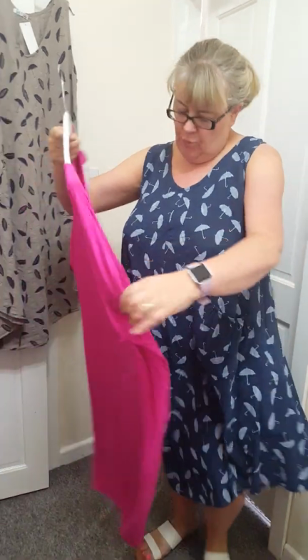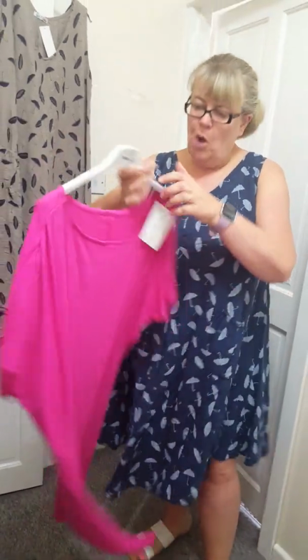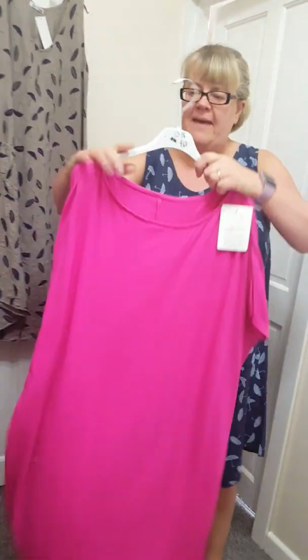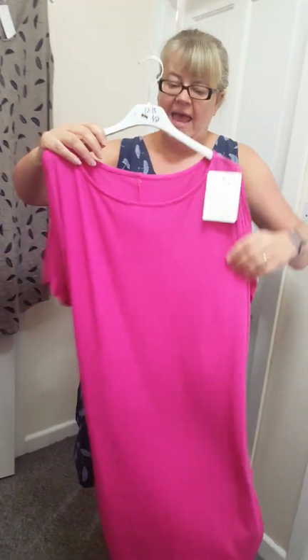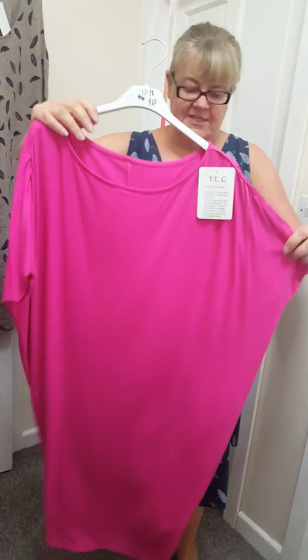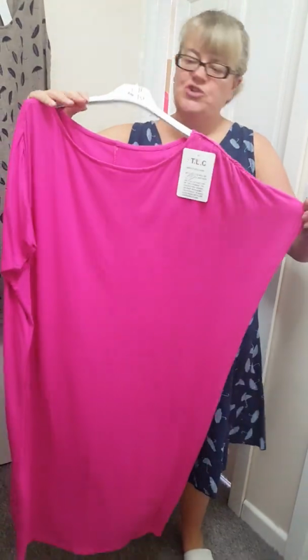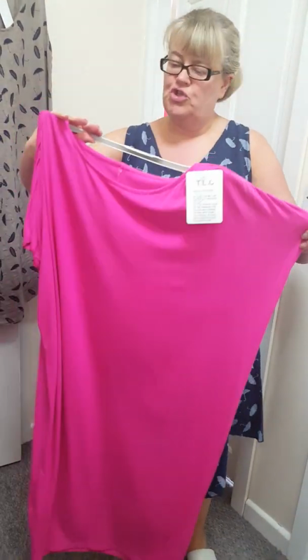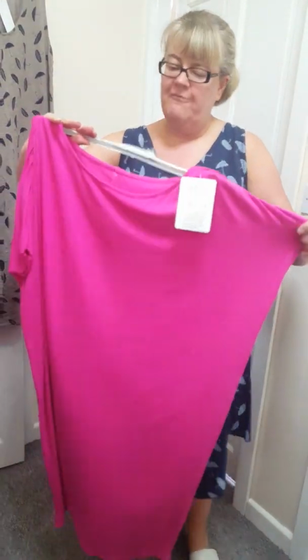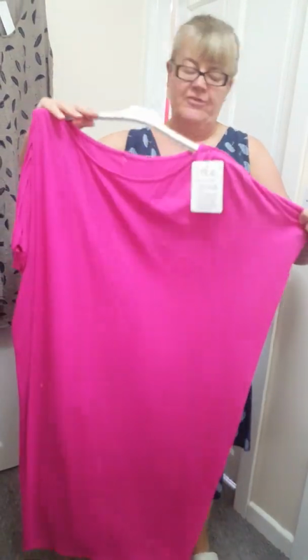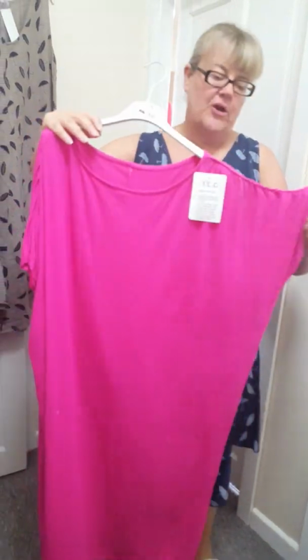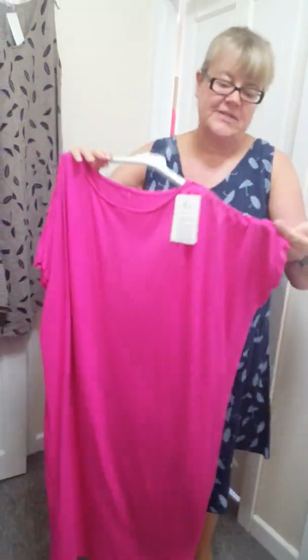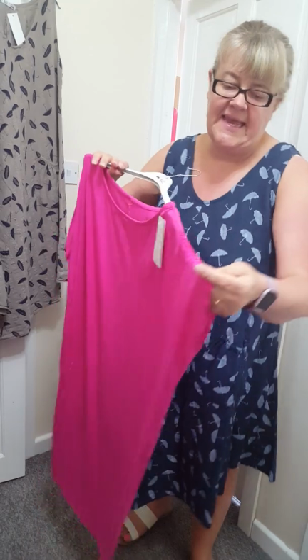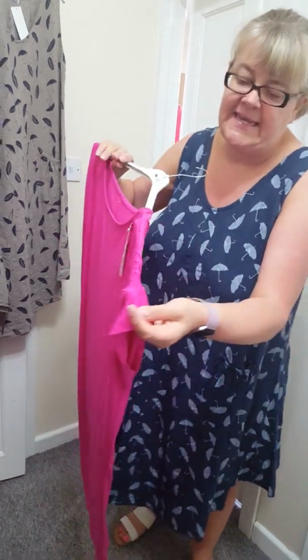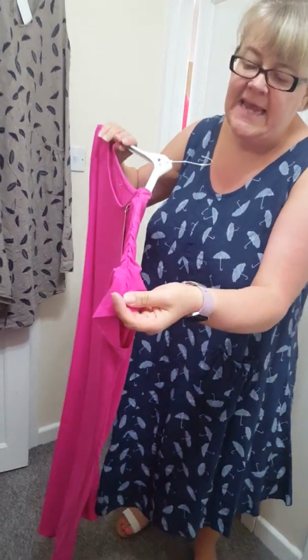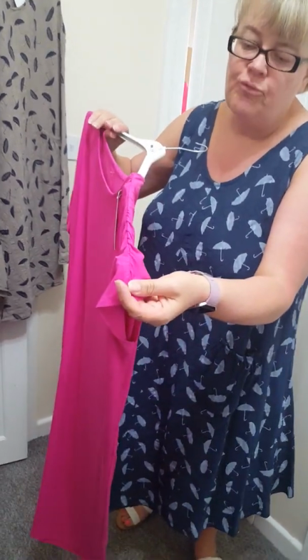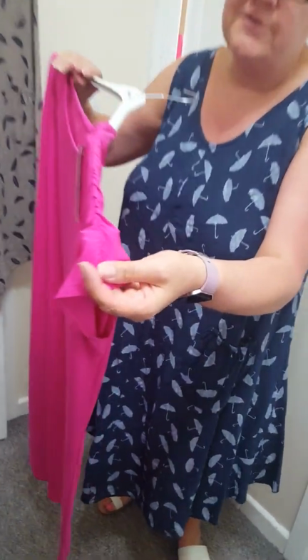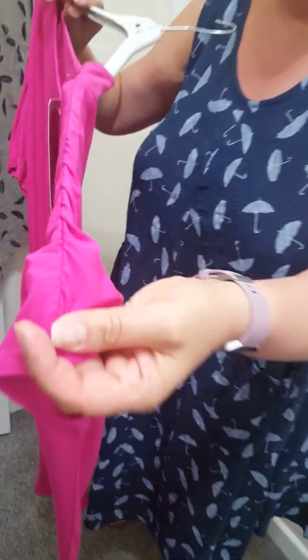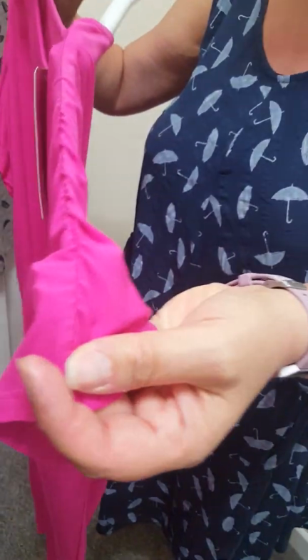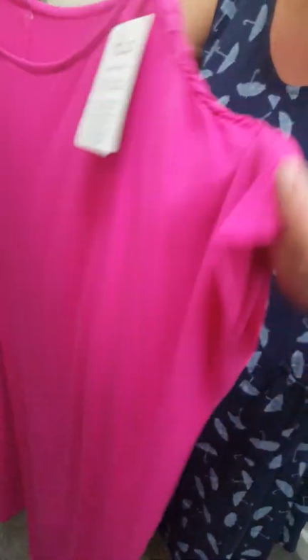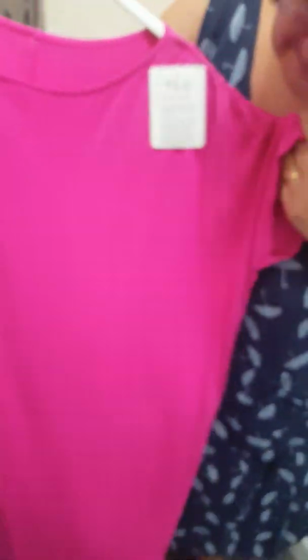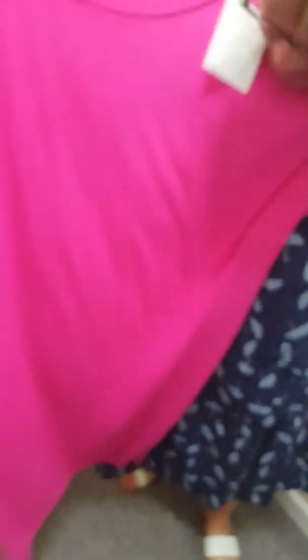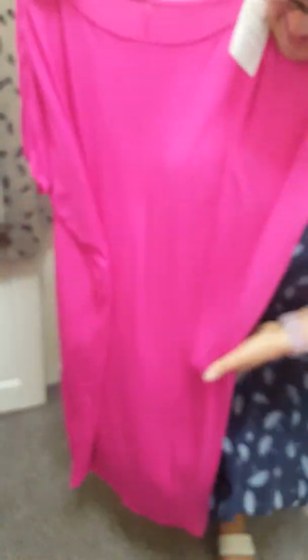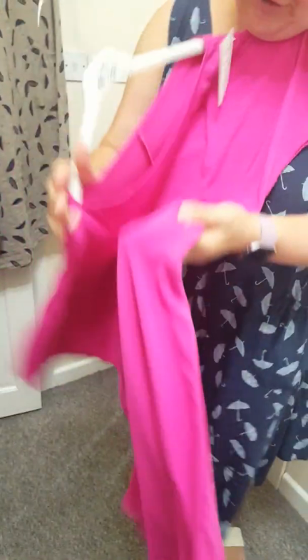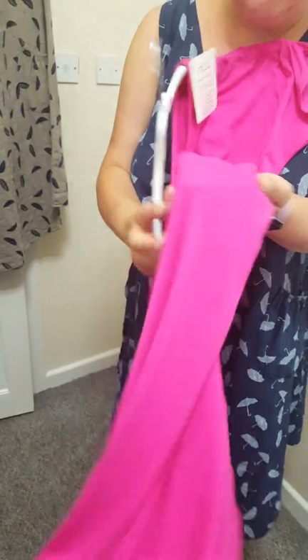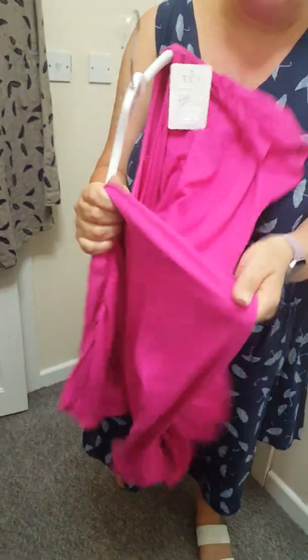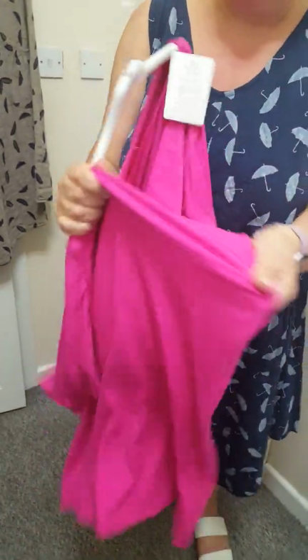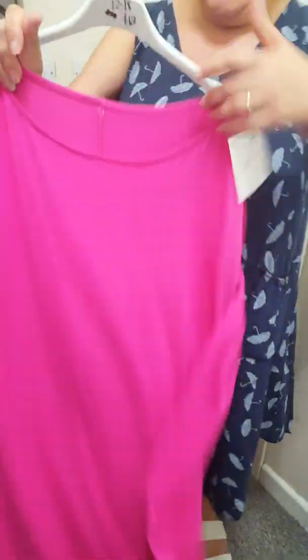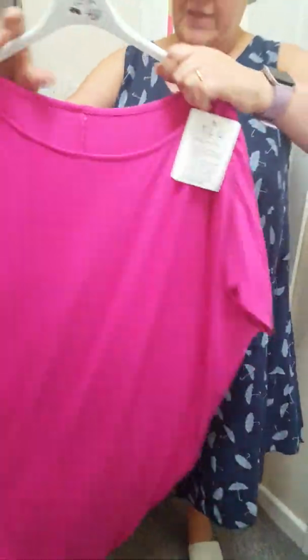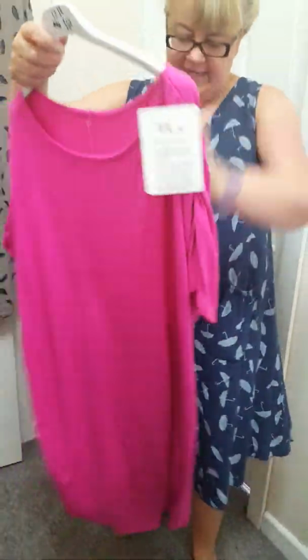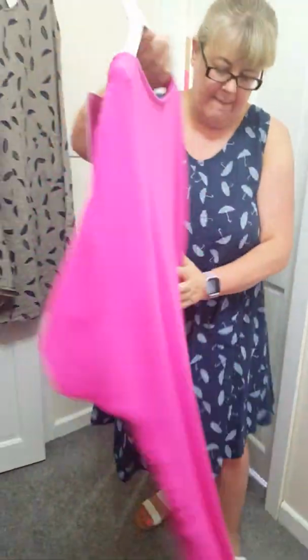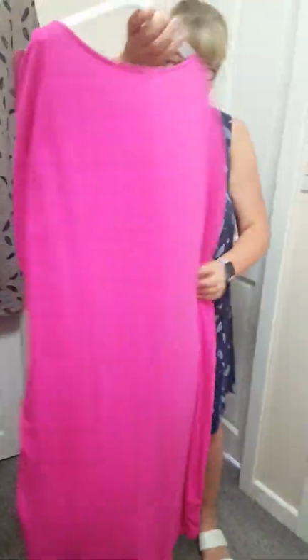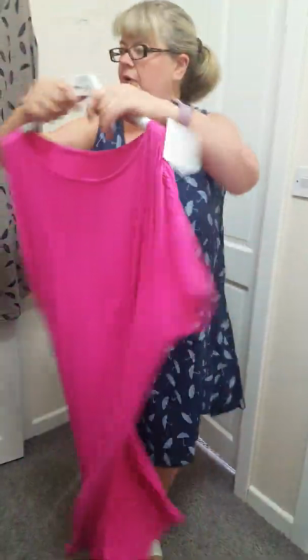We've just got one of them left. This has been reduced to £12. This will fit up to a size 18. It's got ruffles on the shoulder and it's stretchy material as well. A bargain at £12.